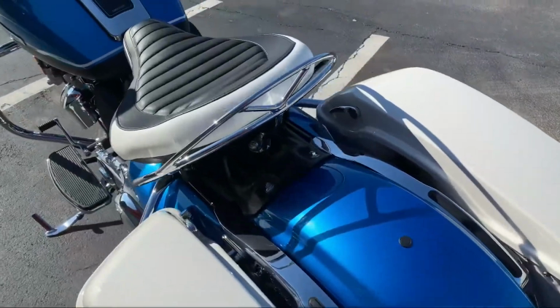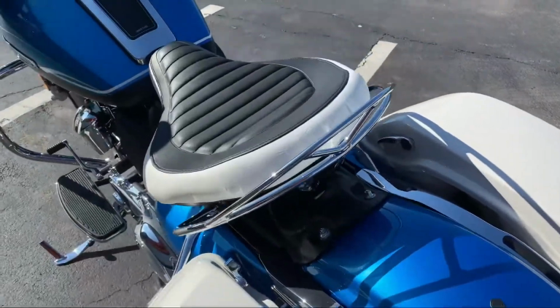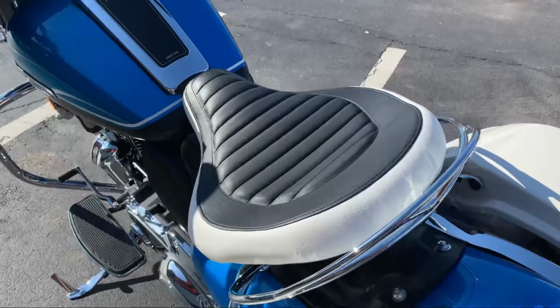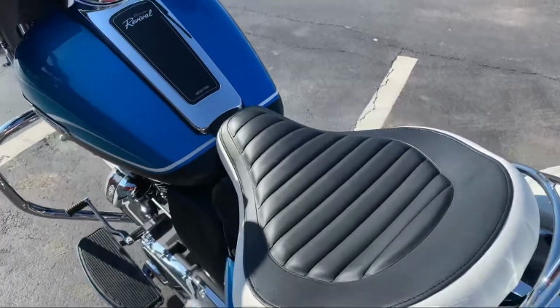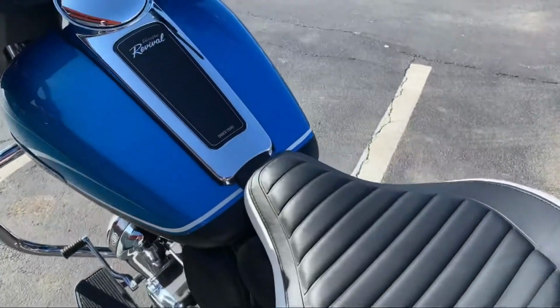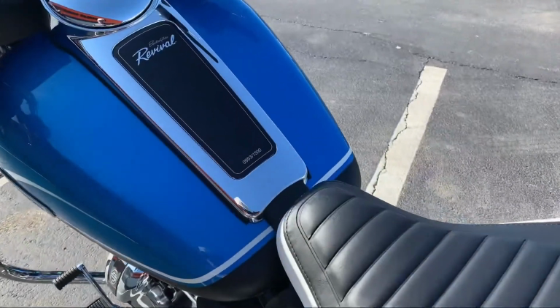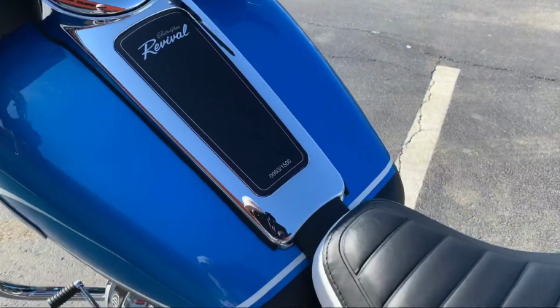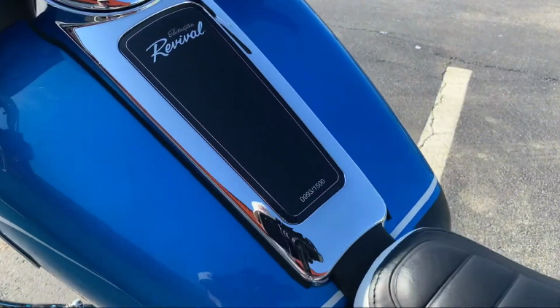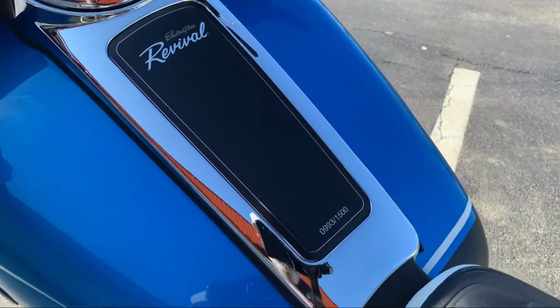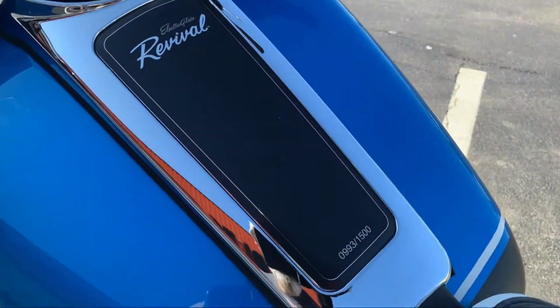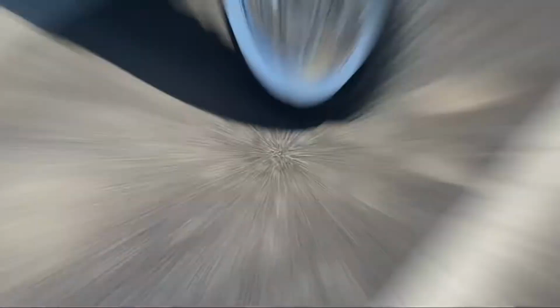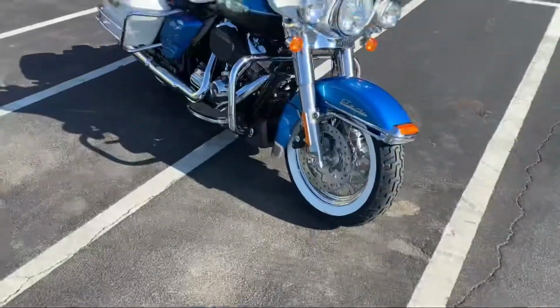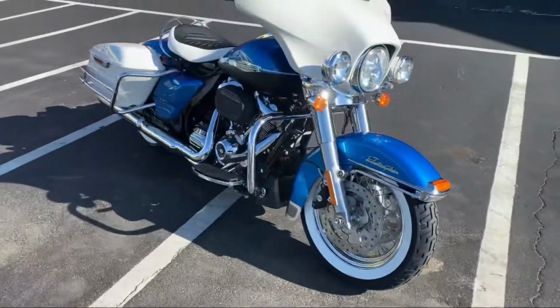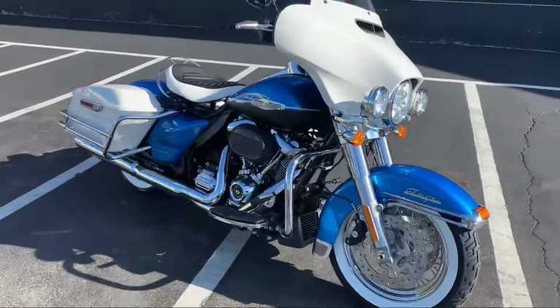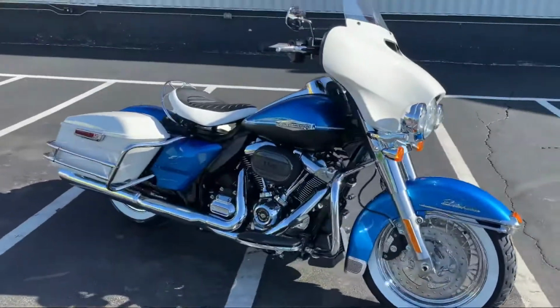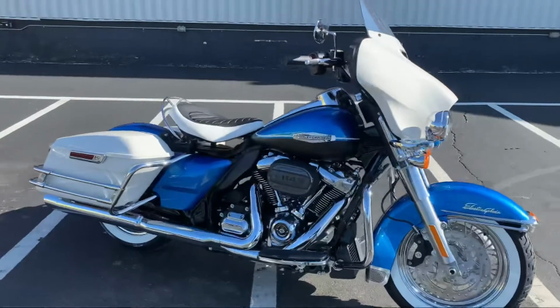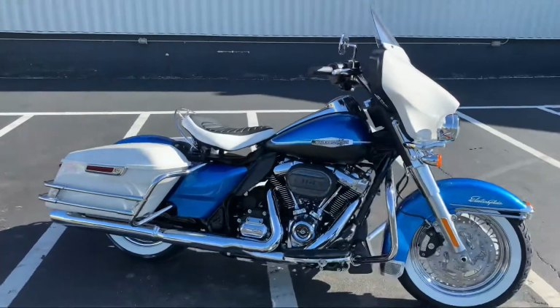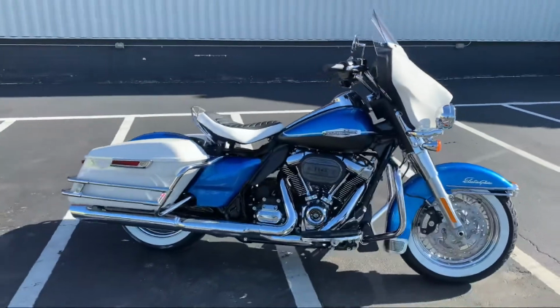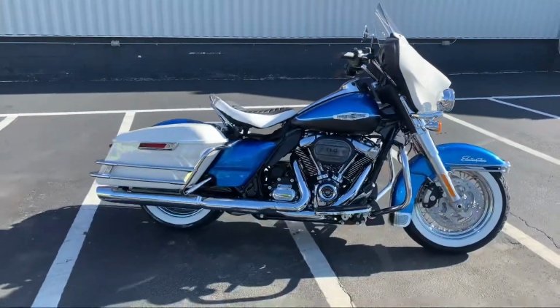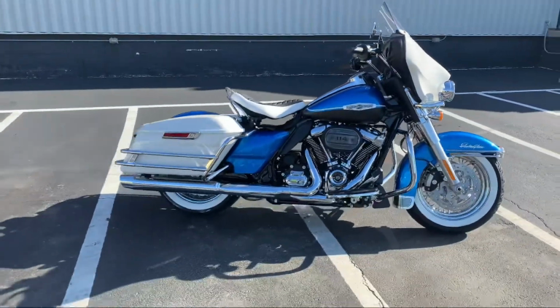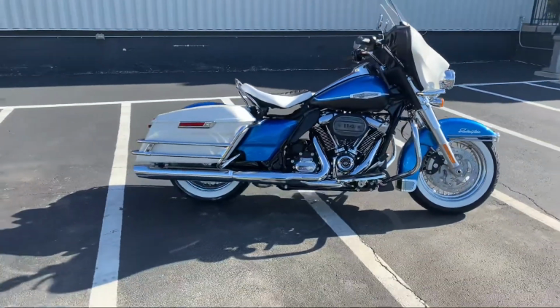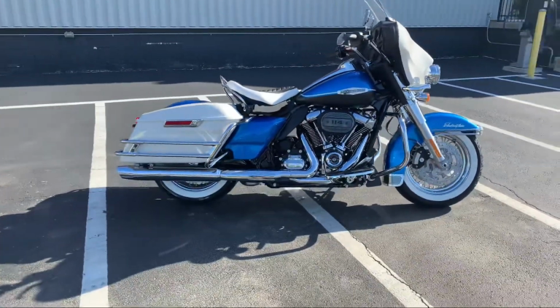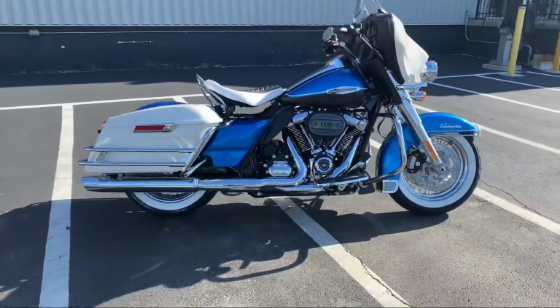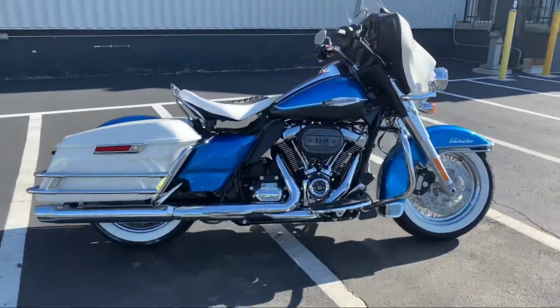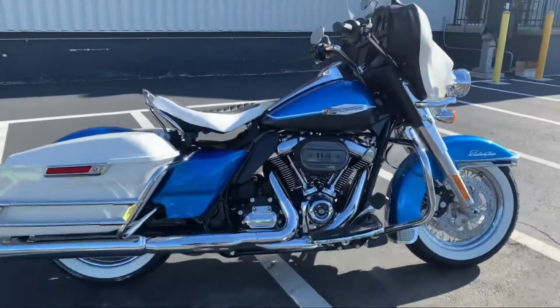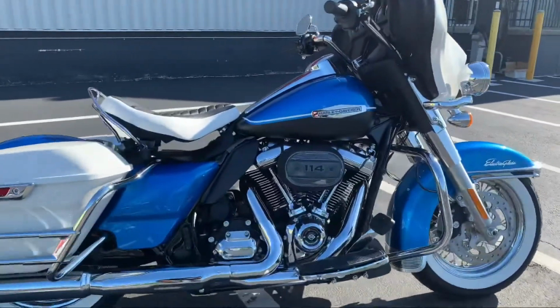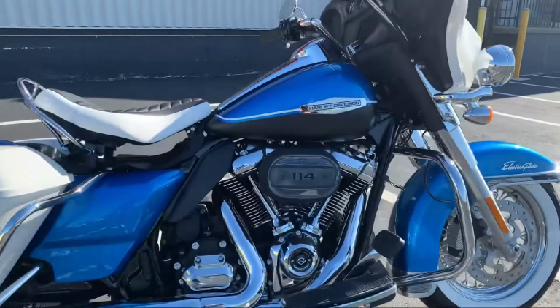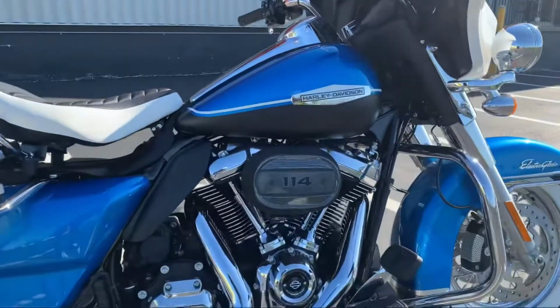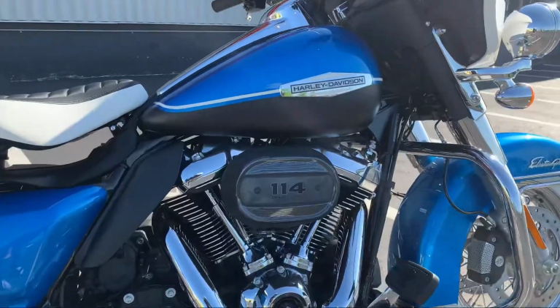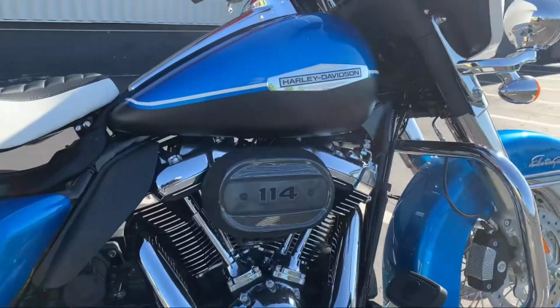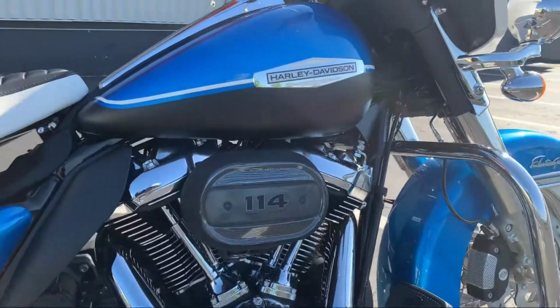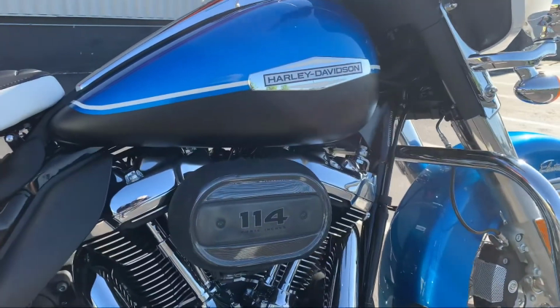But what you're also getting is the latest in technology: the 114-inch motor, six-speed transmission, and the infotainment system. These models will also be highly exclusive.